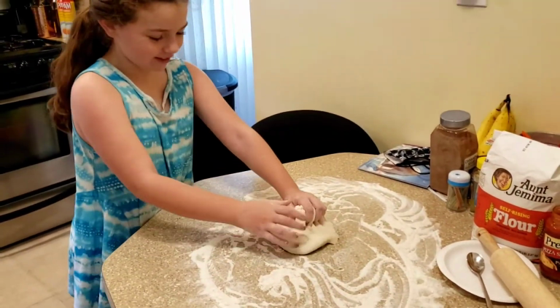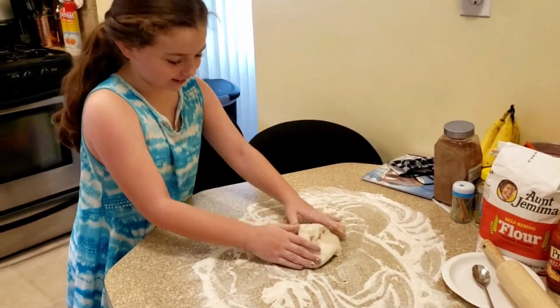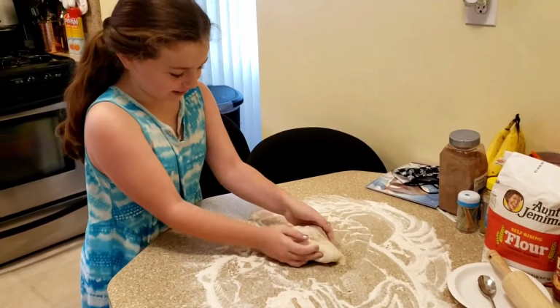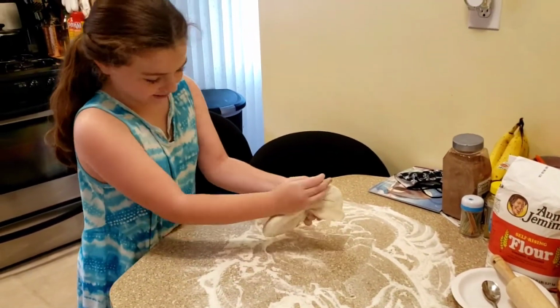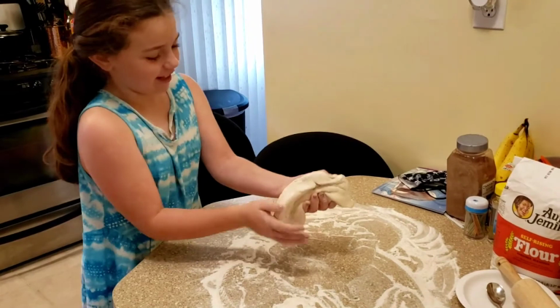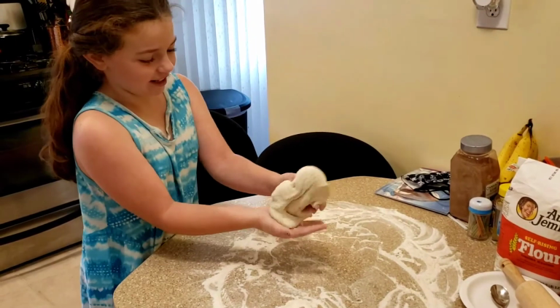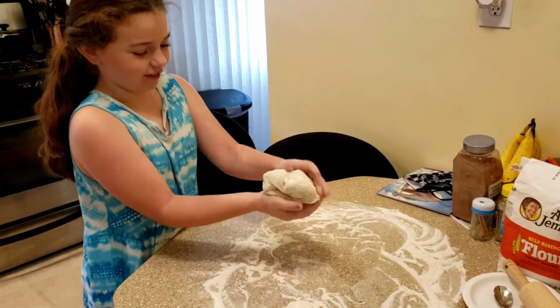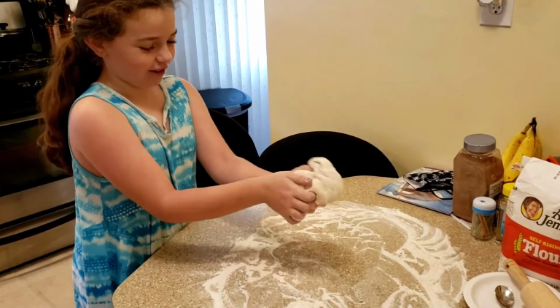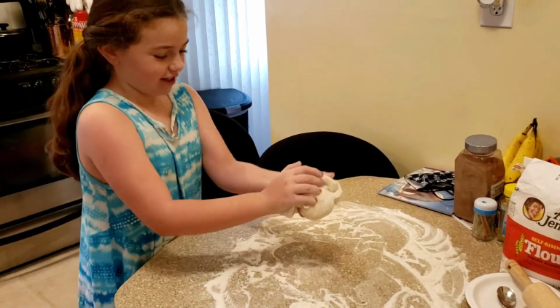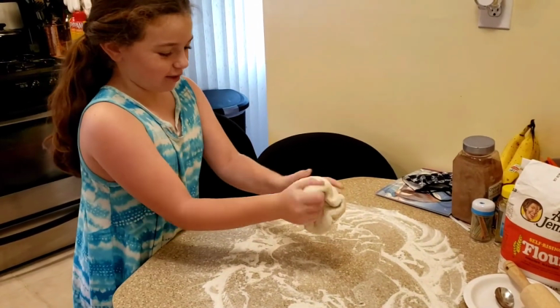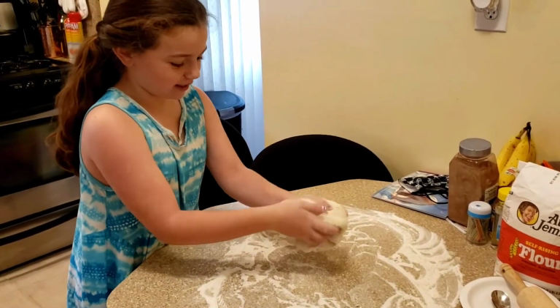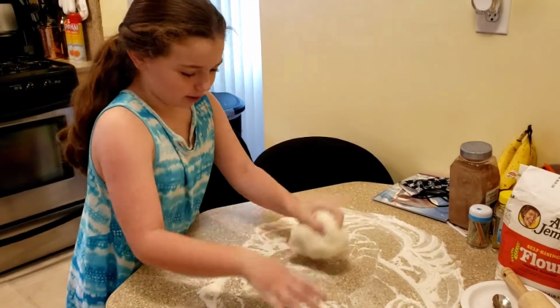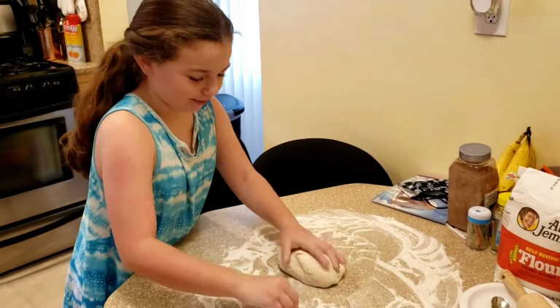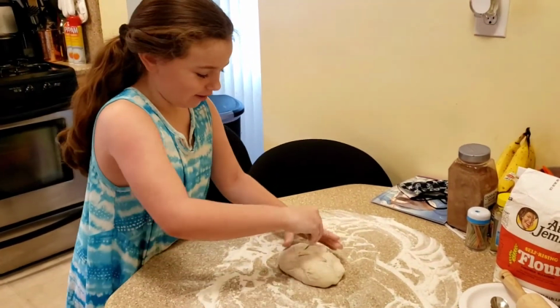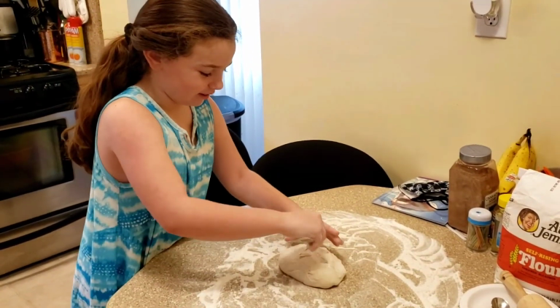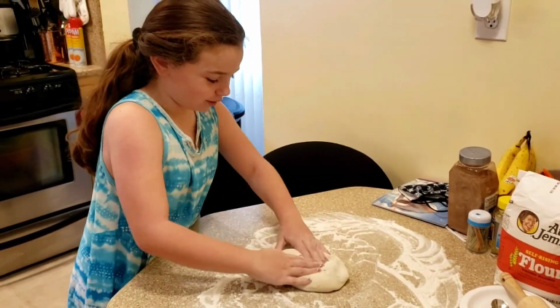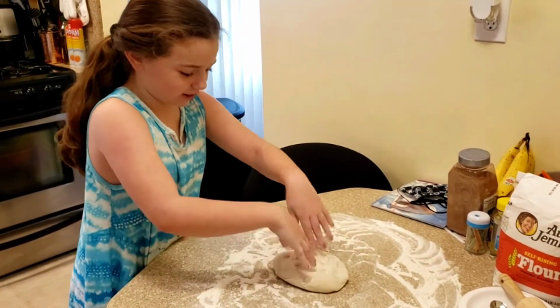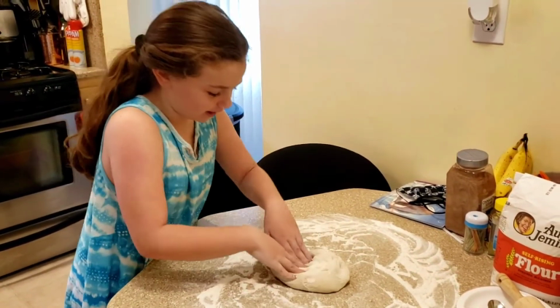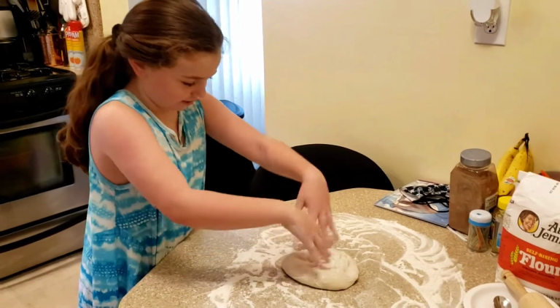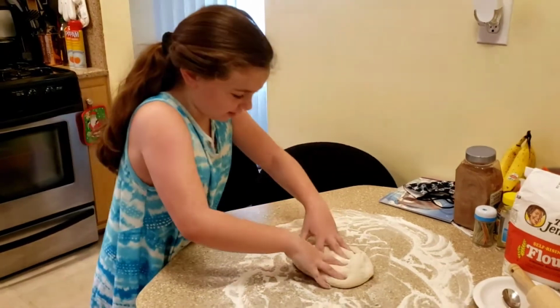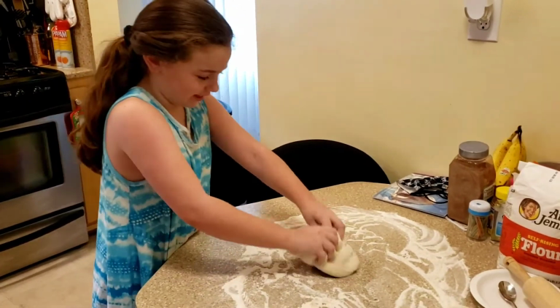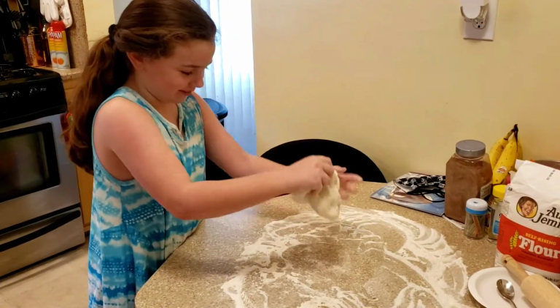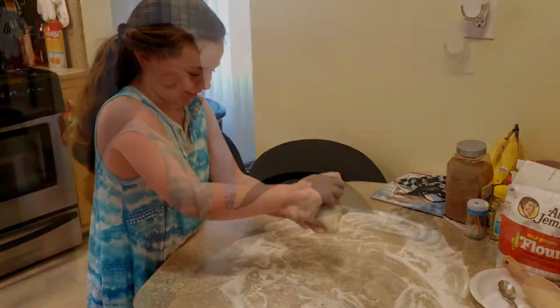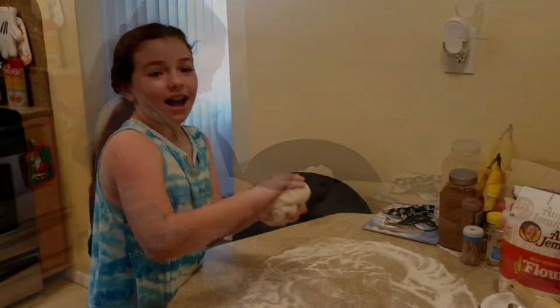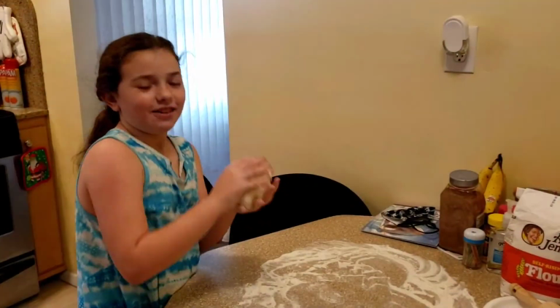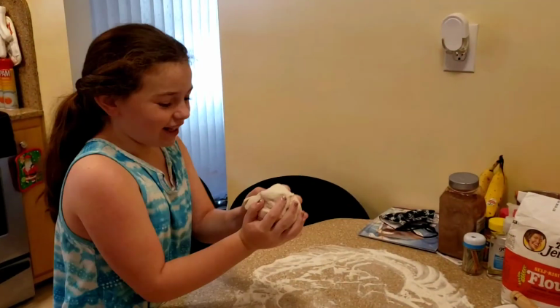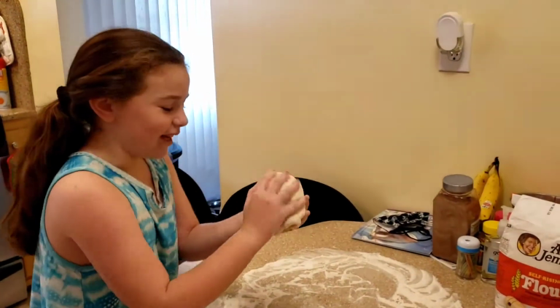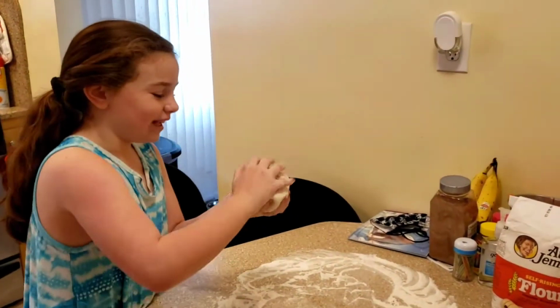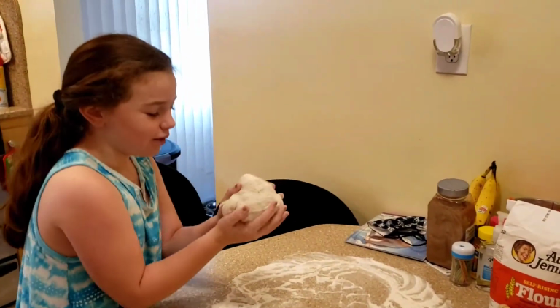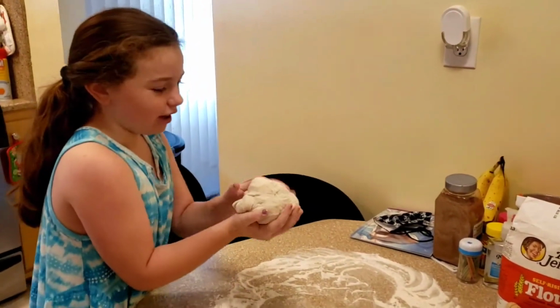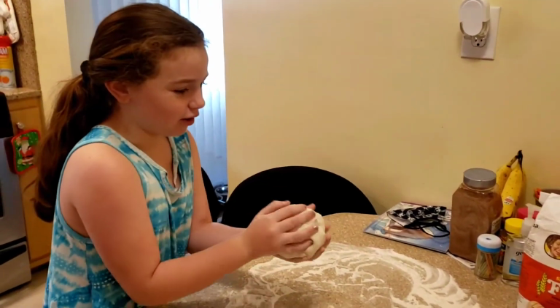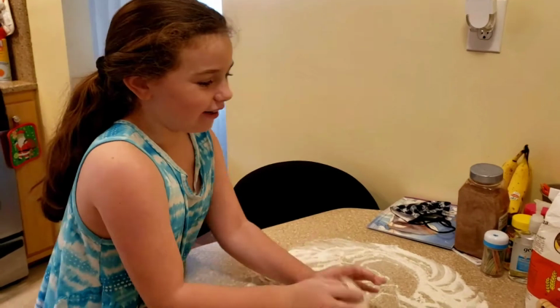So, let's get started. You have to mix it up and put flour on it before it doesn't stick on the thing. Next up, make it into a ball and roll it out.